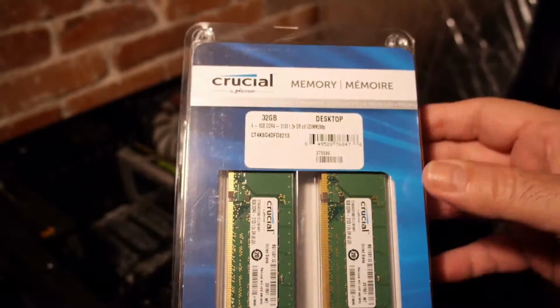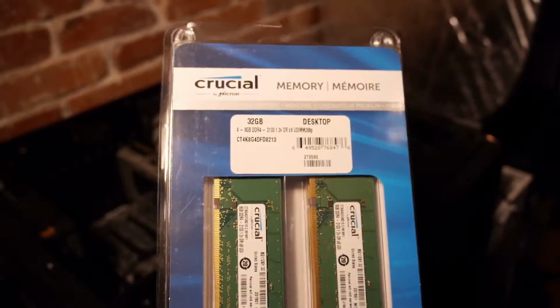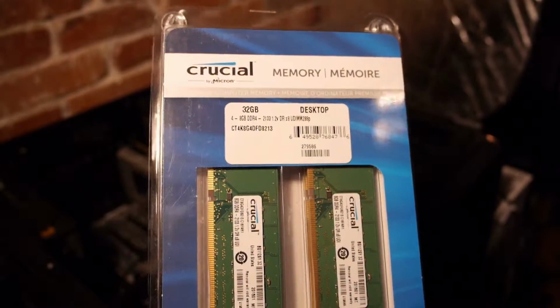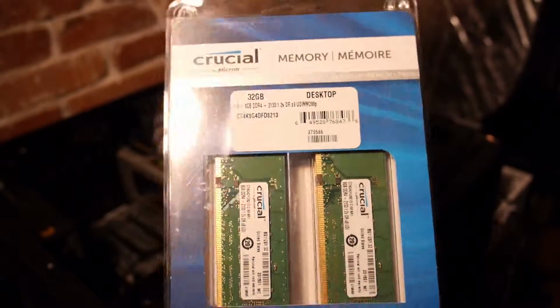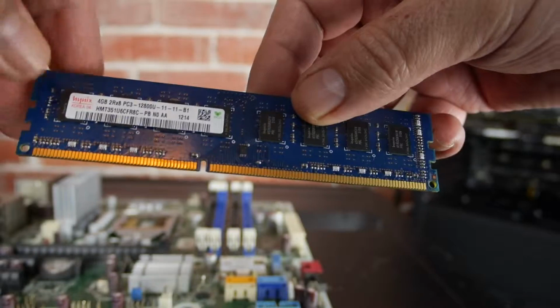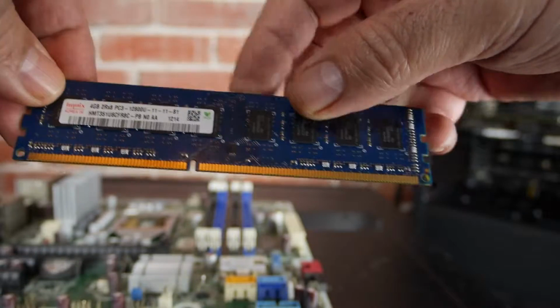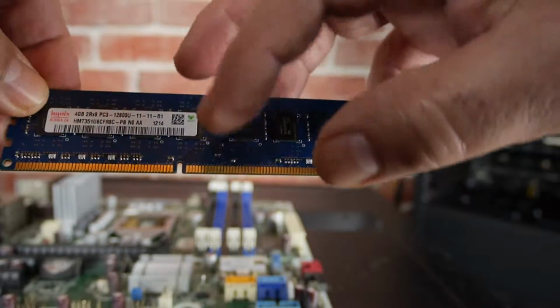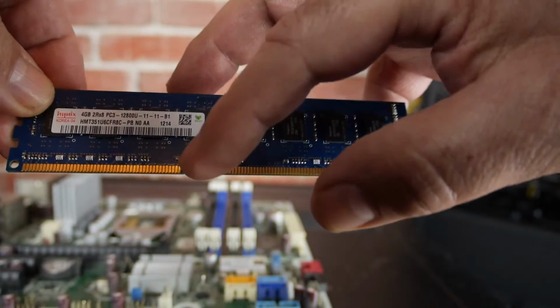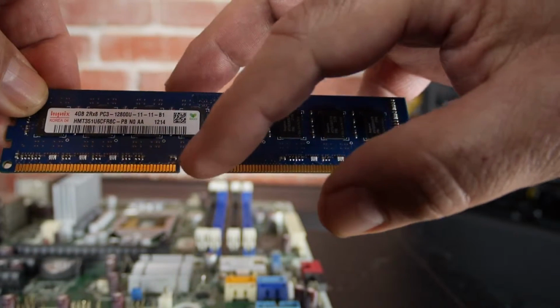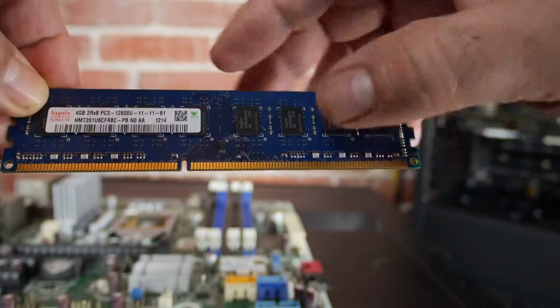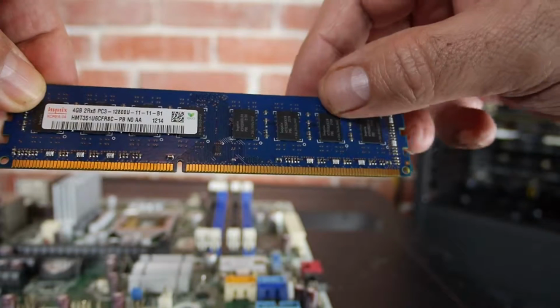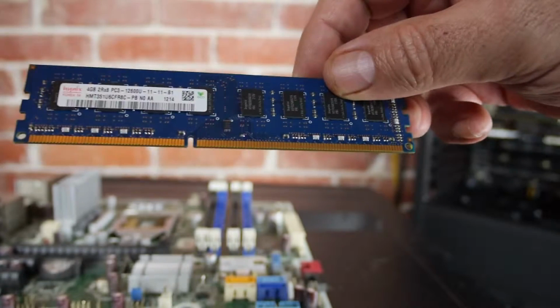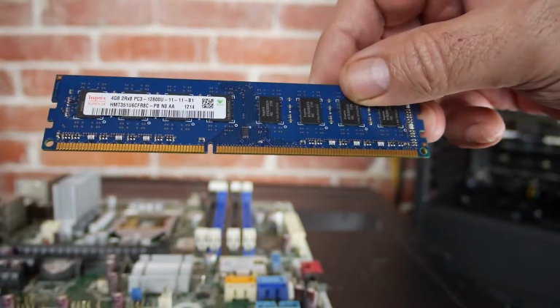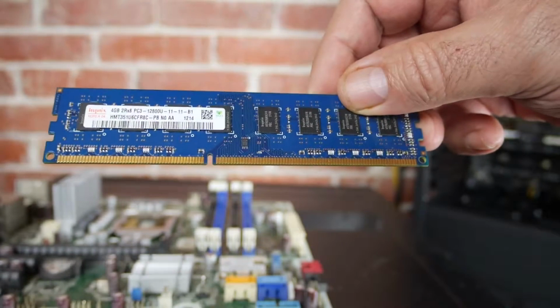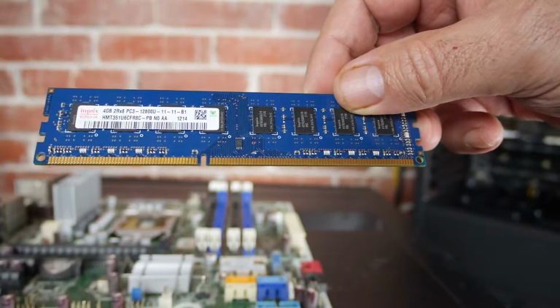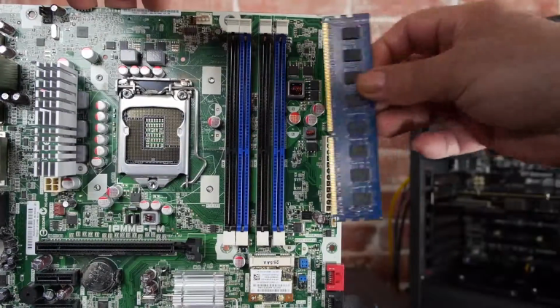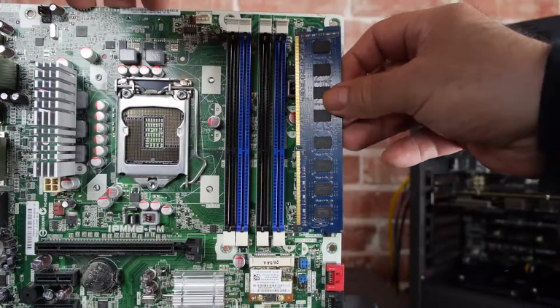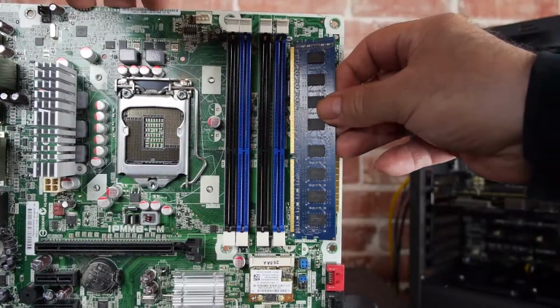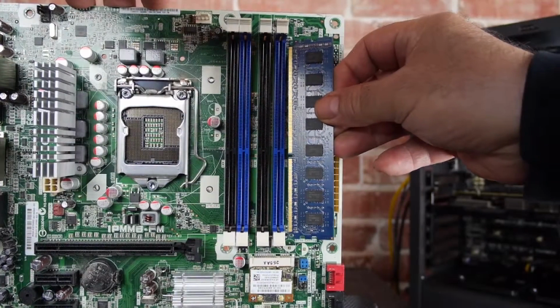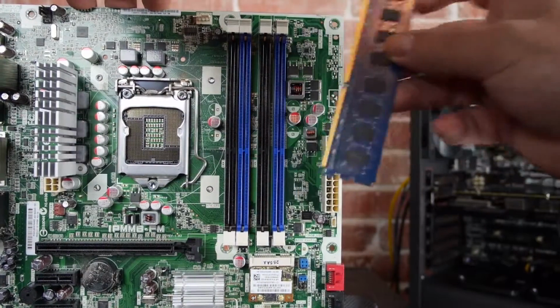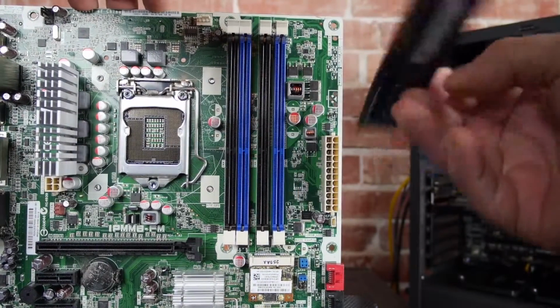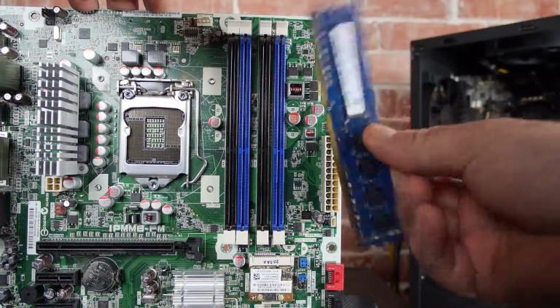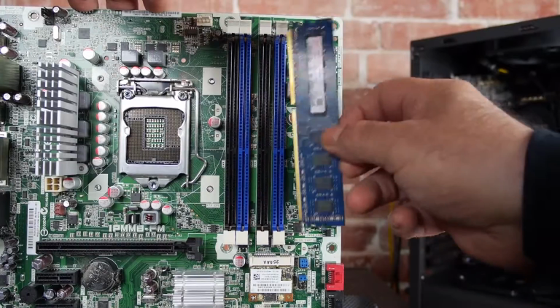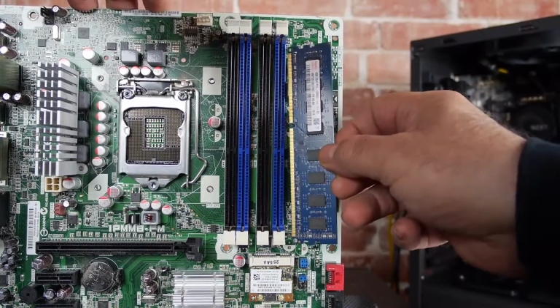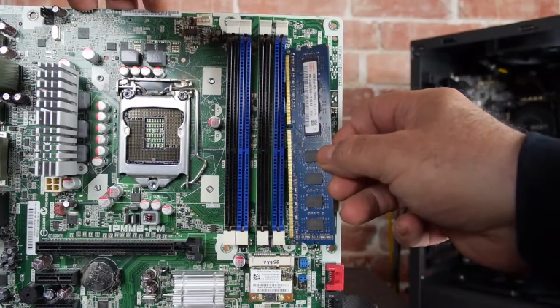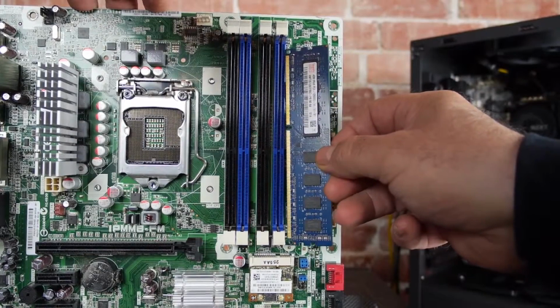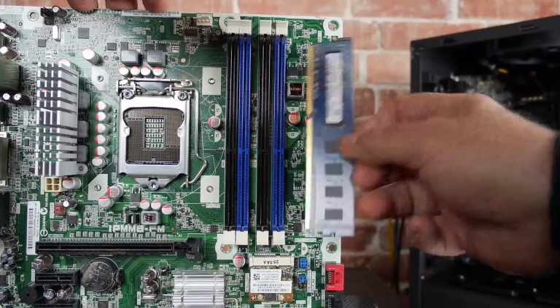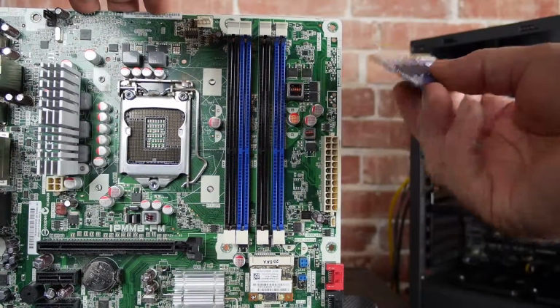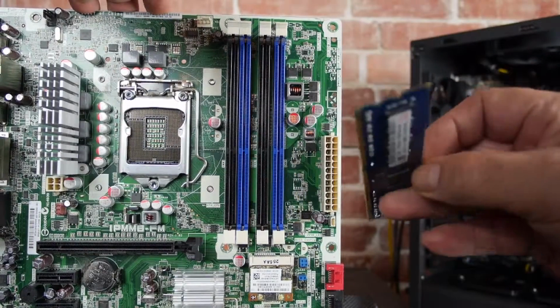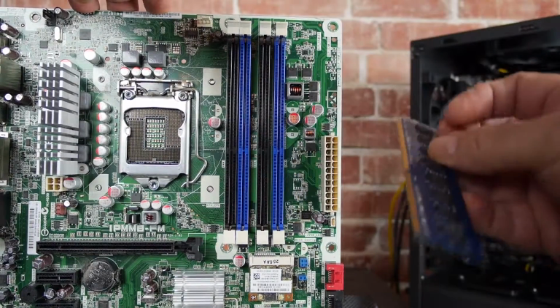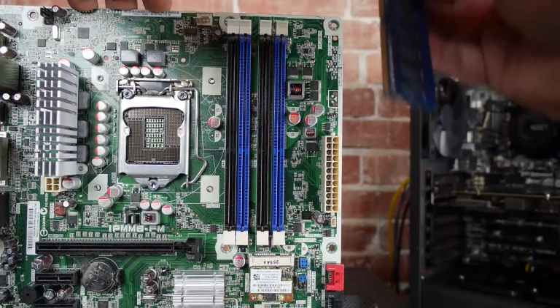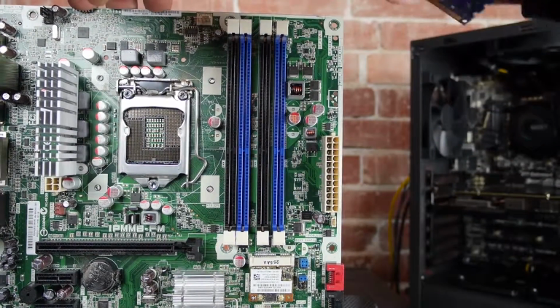Hey guys, today we'll look at how to safely install RAM. The first thing you should know is that every RAM chip has a little notch in it. That notch shows you exactly how to install it correctly, and it will also prevent you from installing it the wrong way, so you don't need to worry.